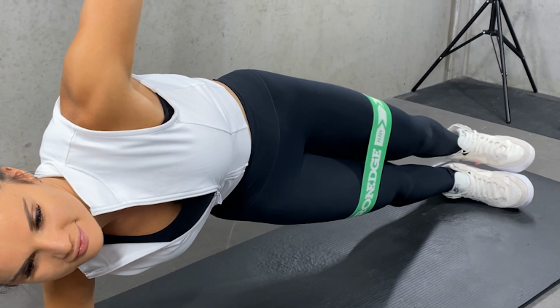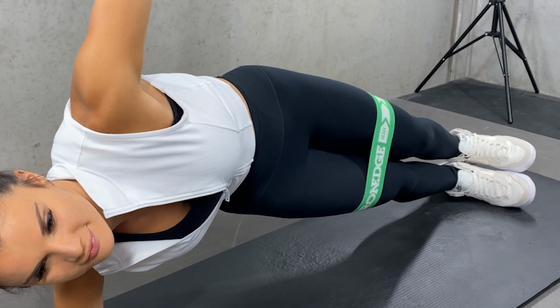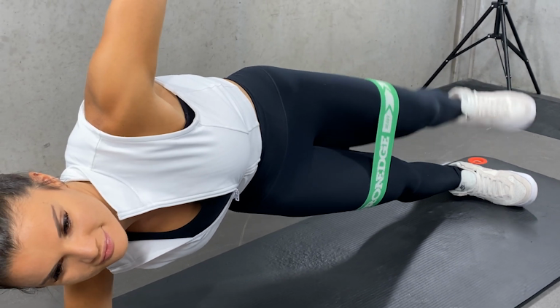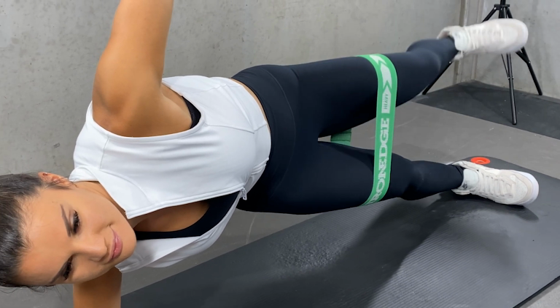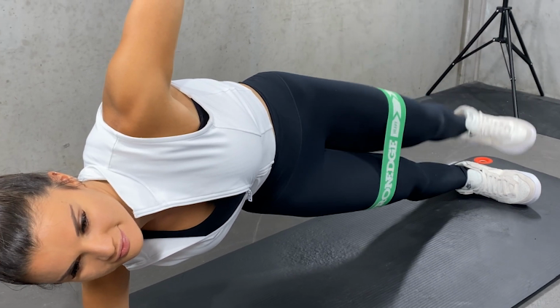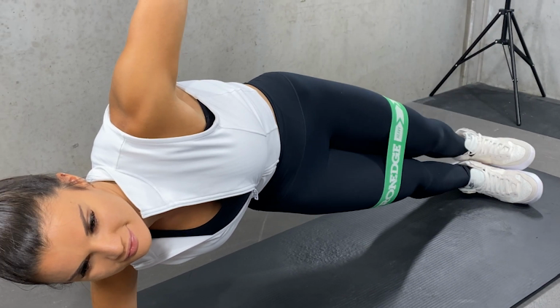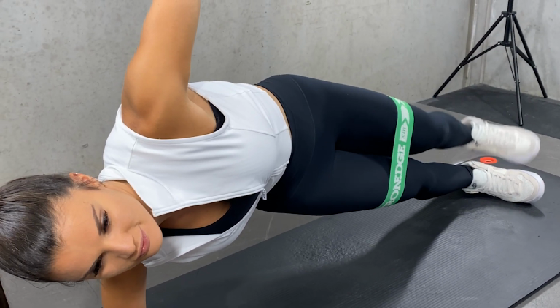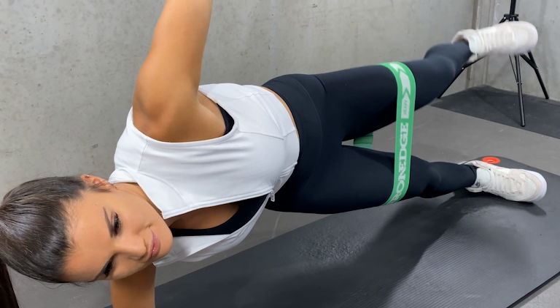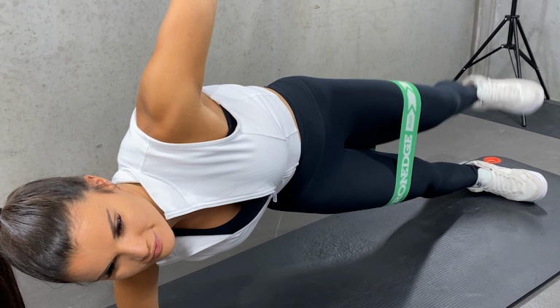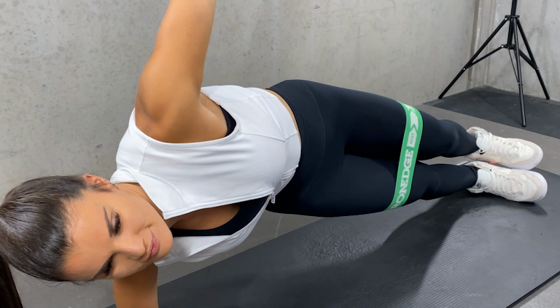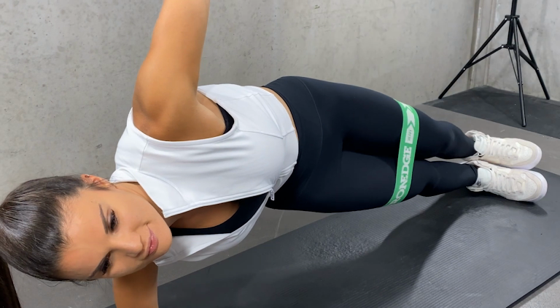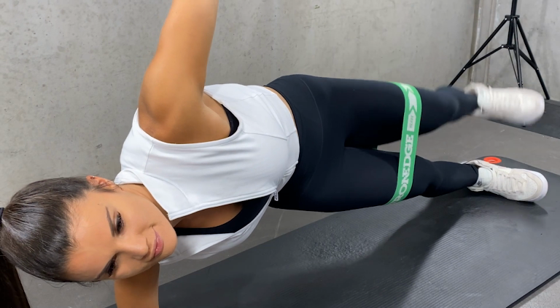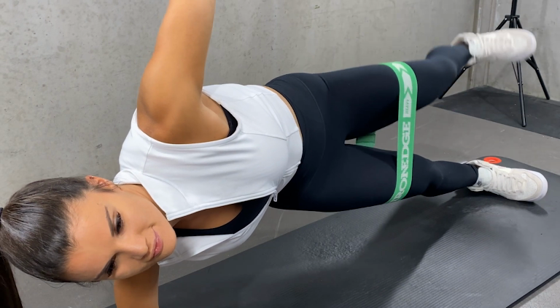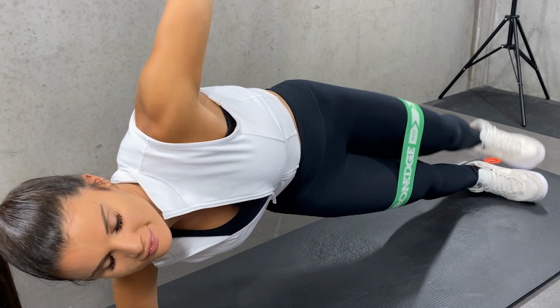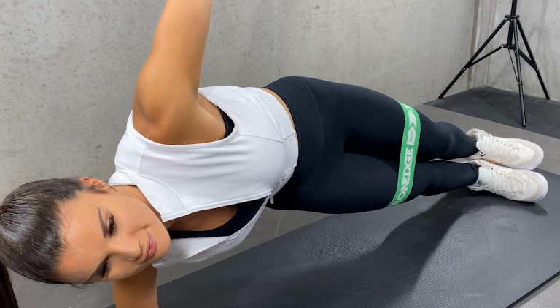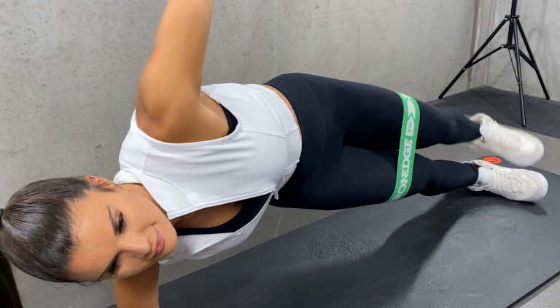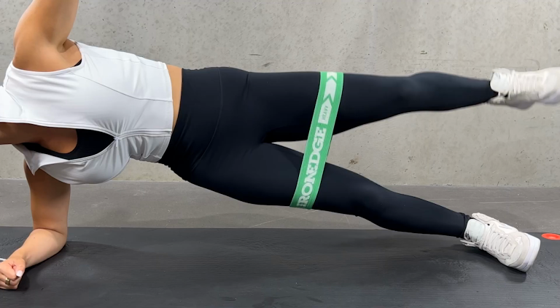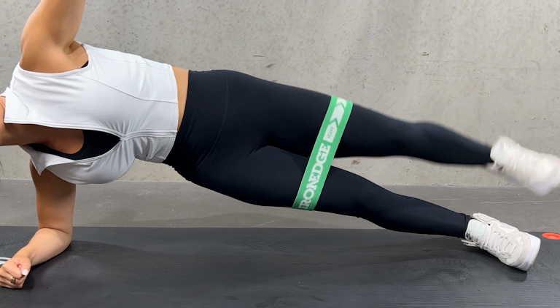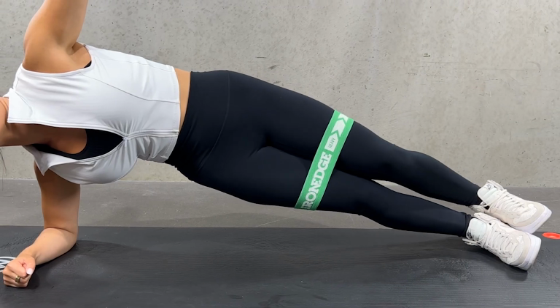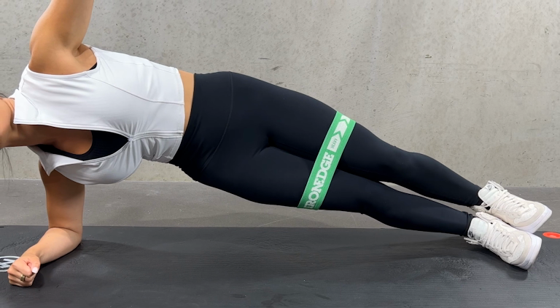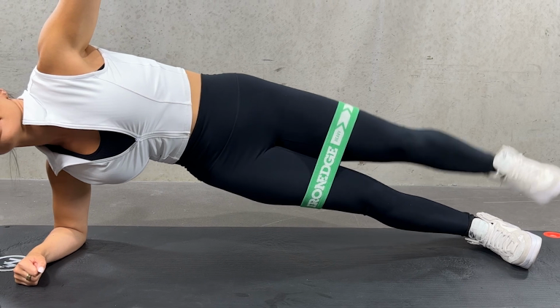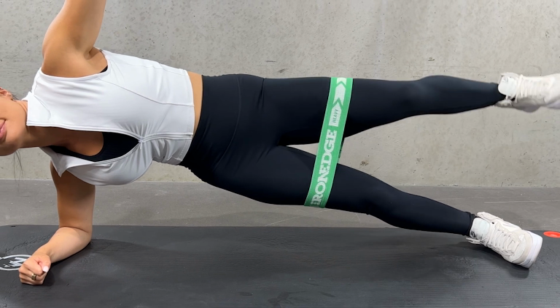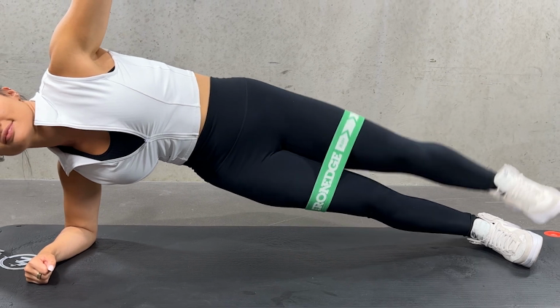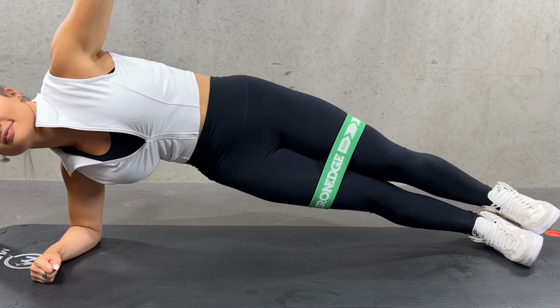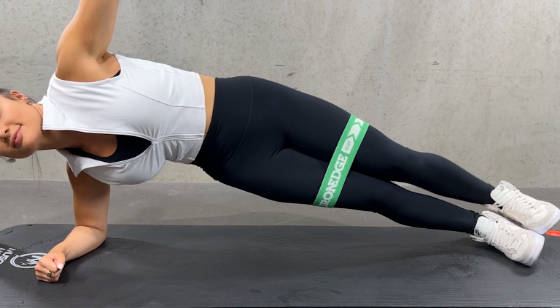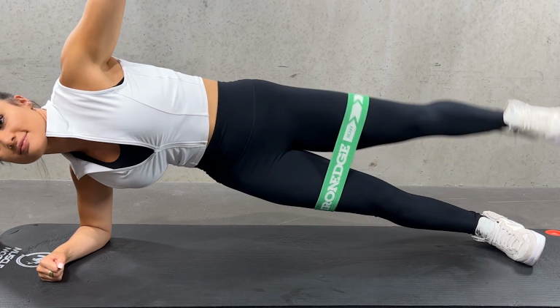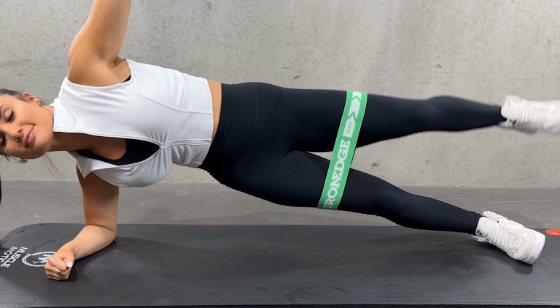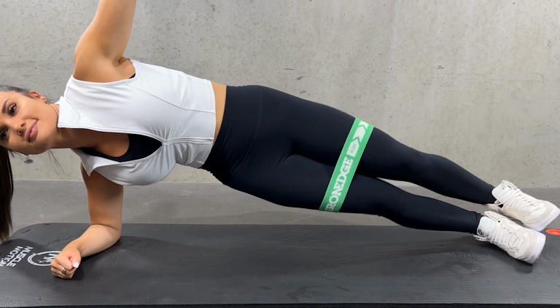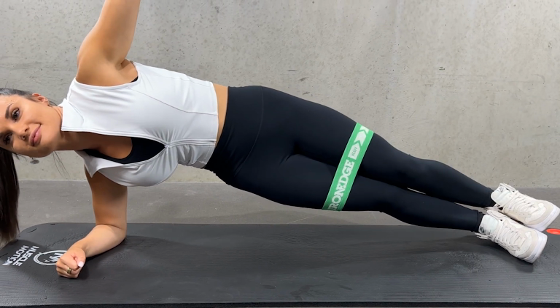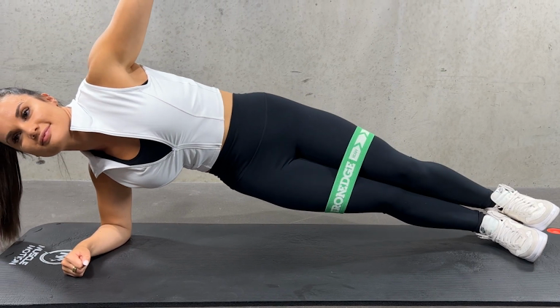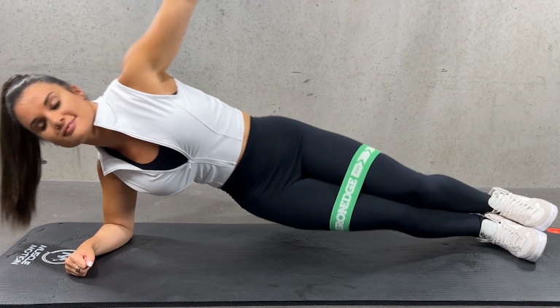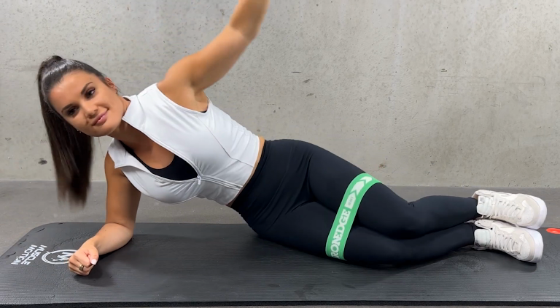Lift your hips and thighs towards the ceiling by extending them simultaneously. Ensure your torso remains in a straight line. Without letting your bottom hip drop, lift your top foot towards the ceiling. Just a small lift is needed here.